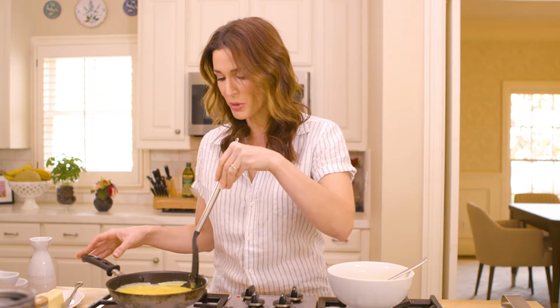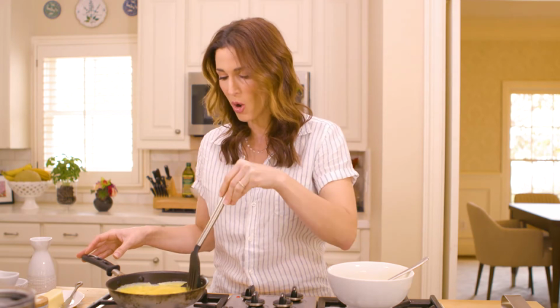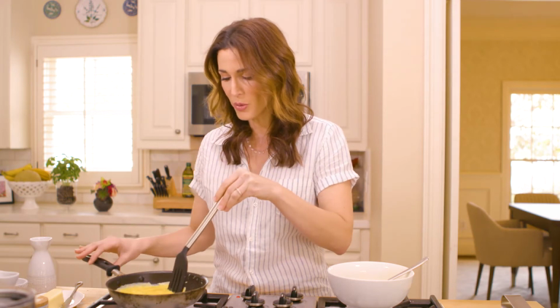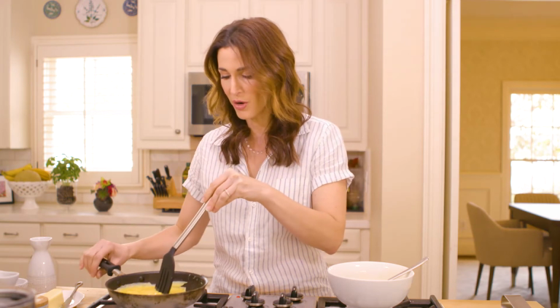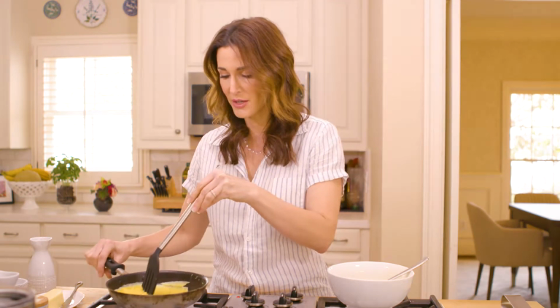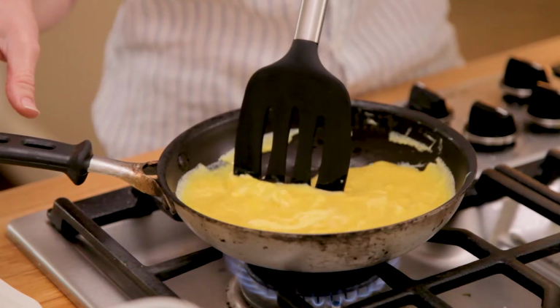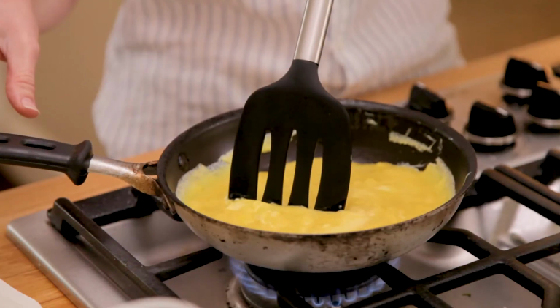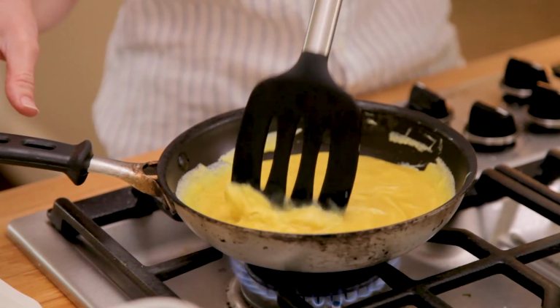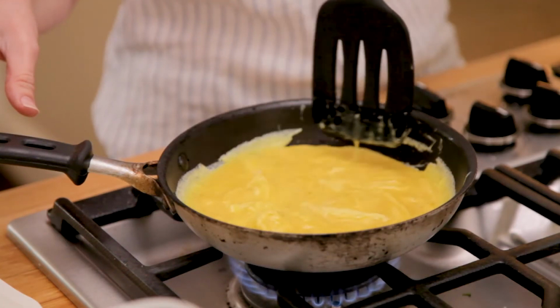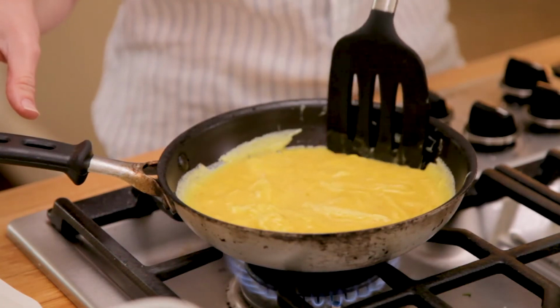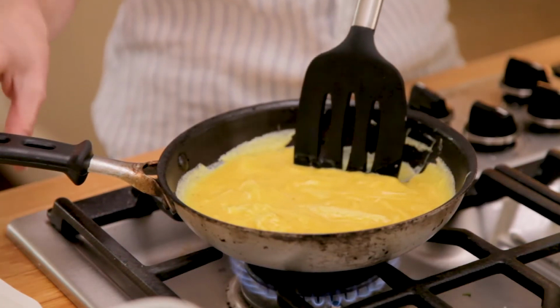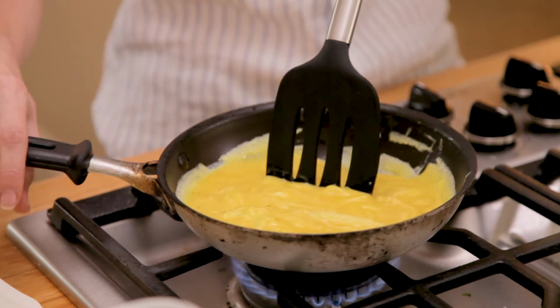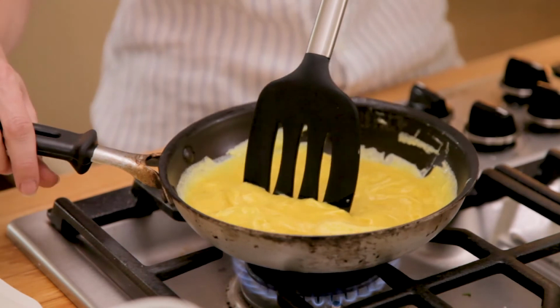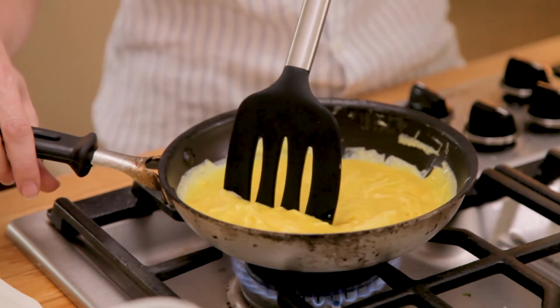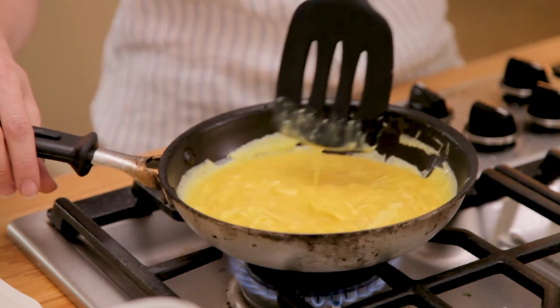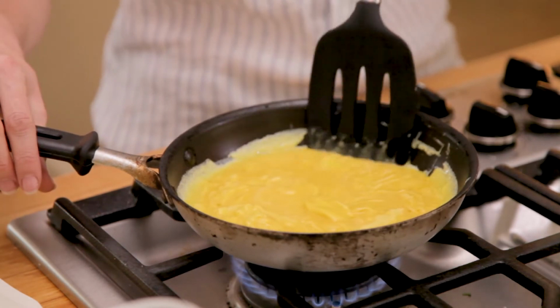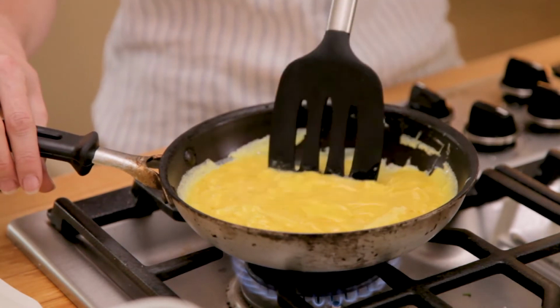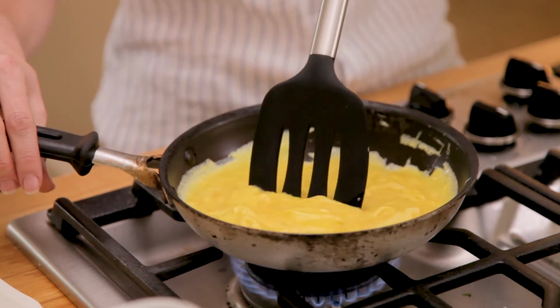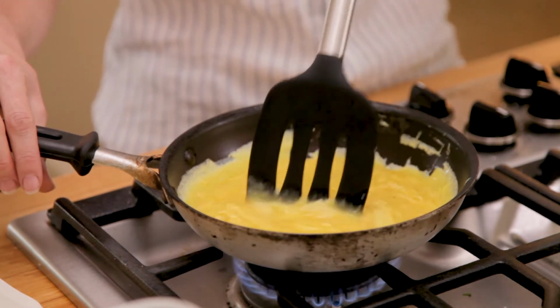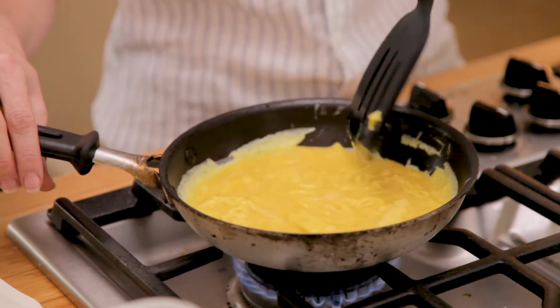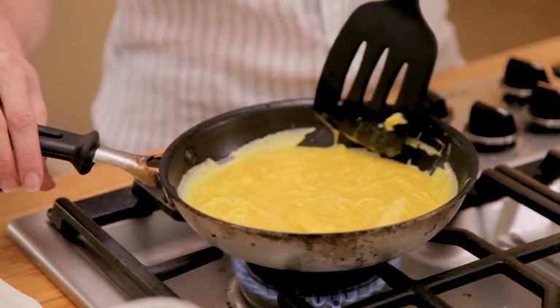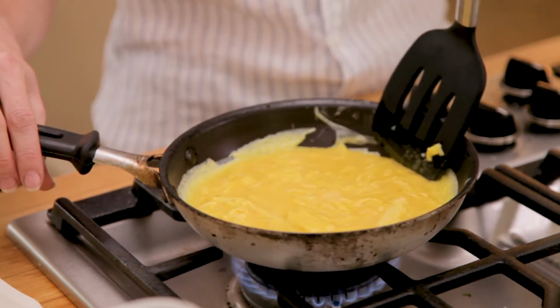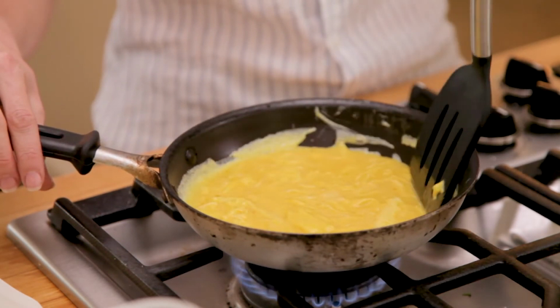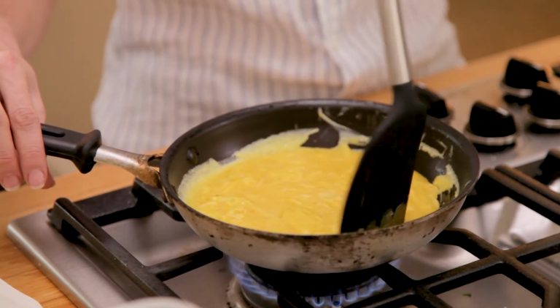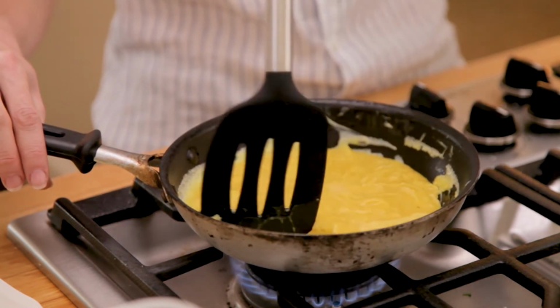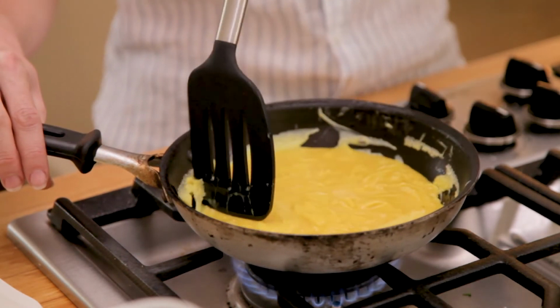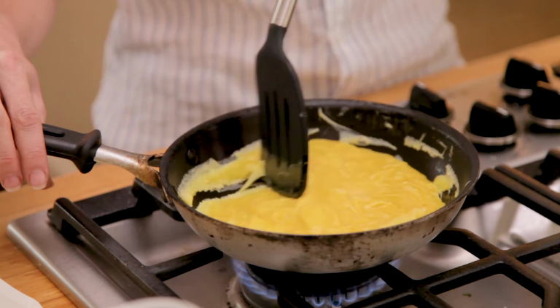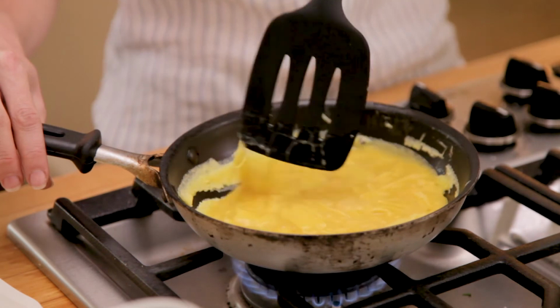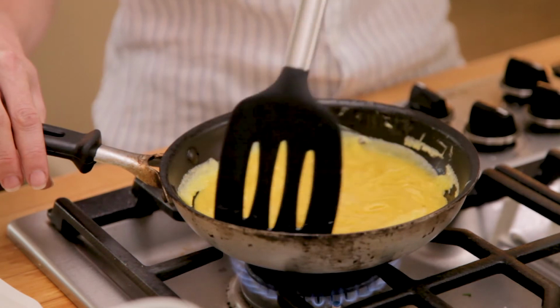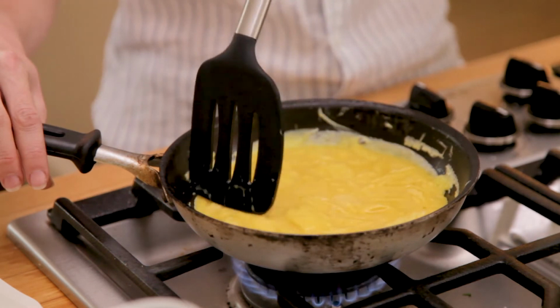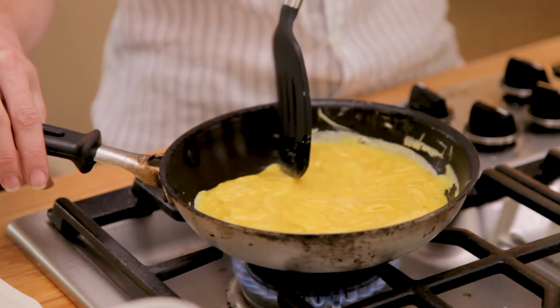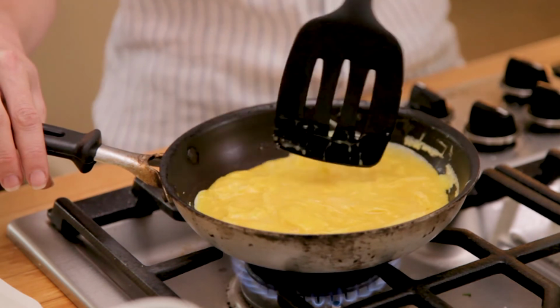I'm pulling all the way across because I don't want any of the eggs to sit in one place on the pan for too long — that's when they get brown and that's when they're not perfect.